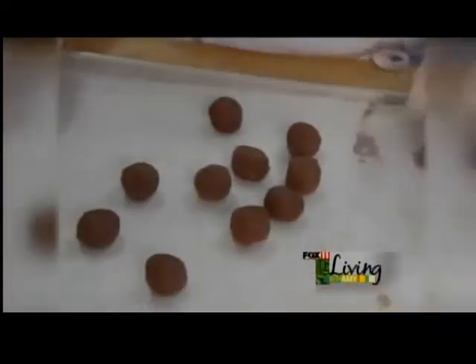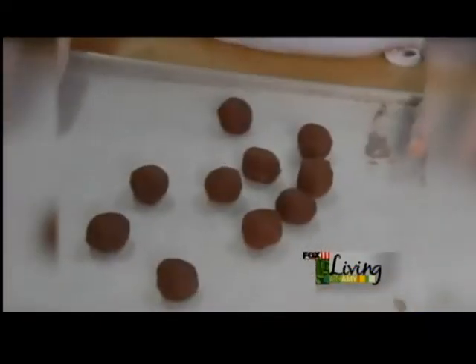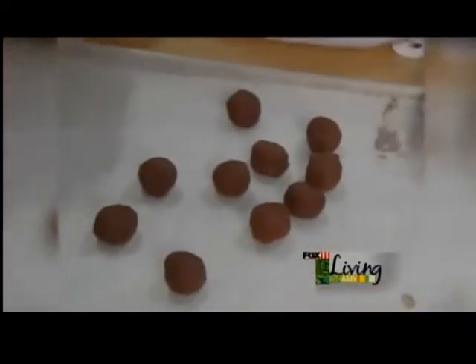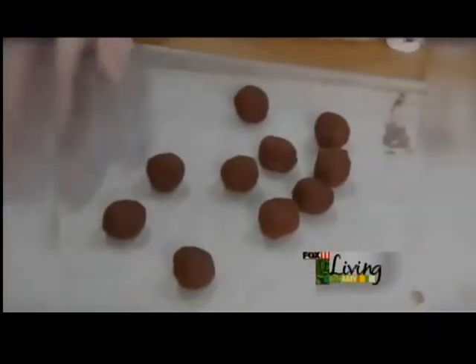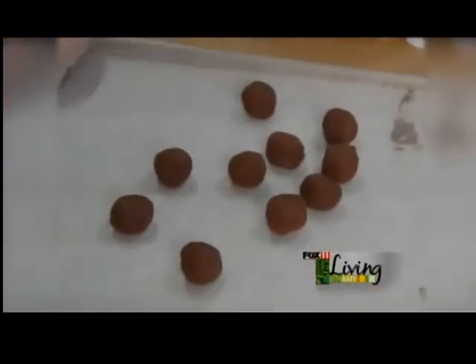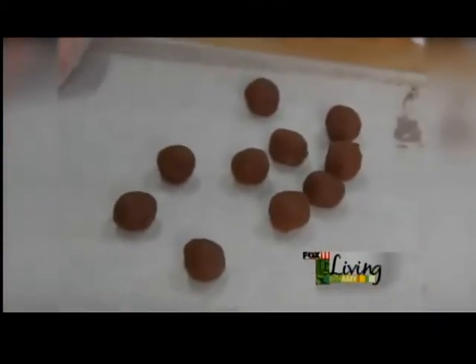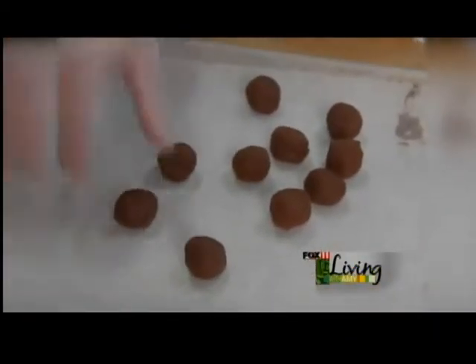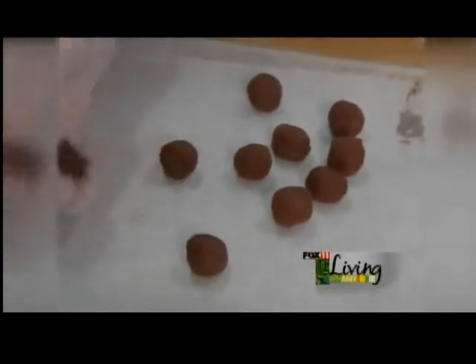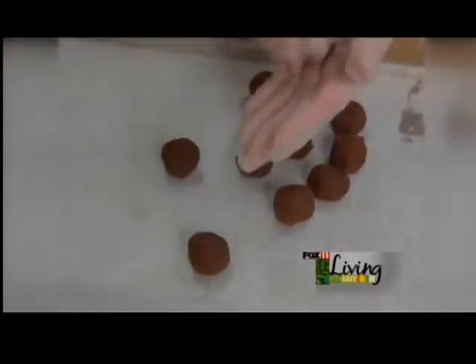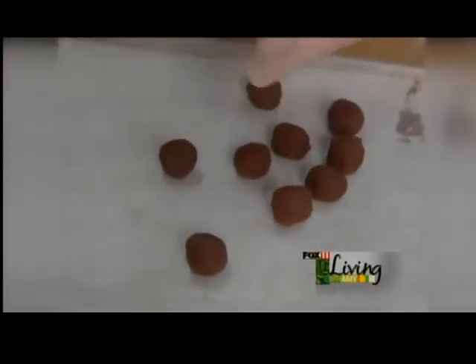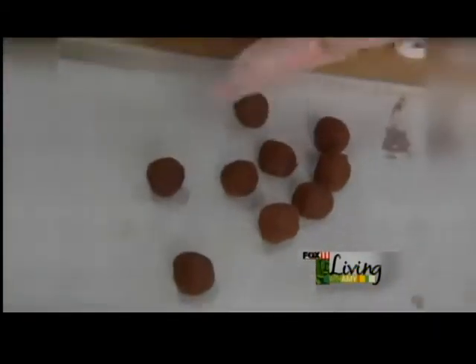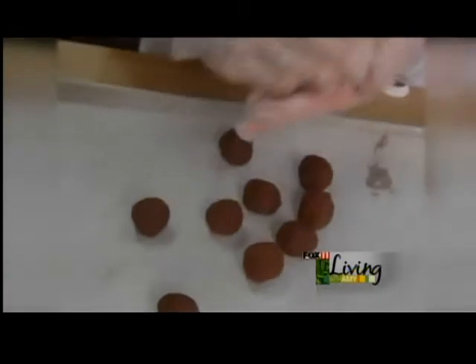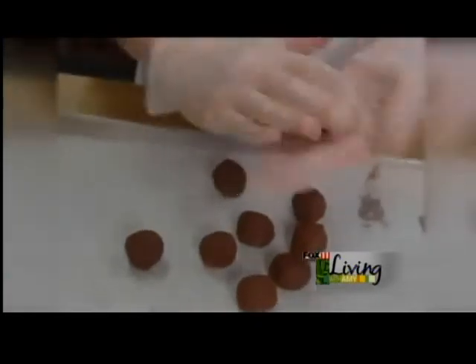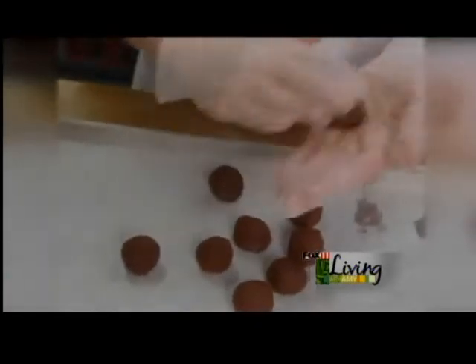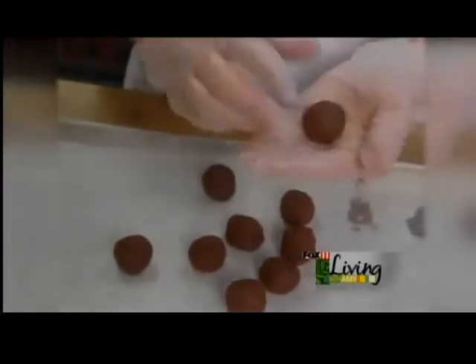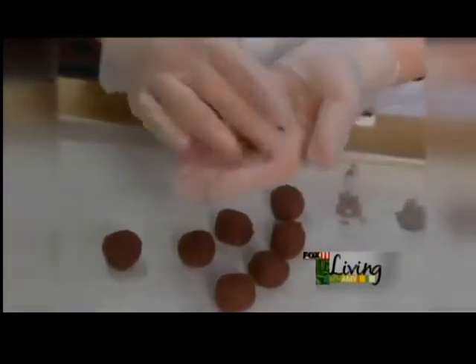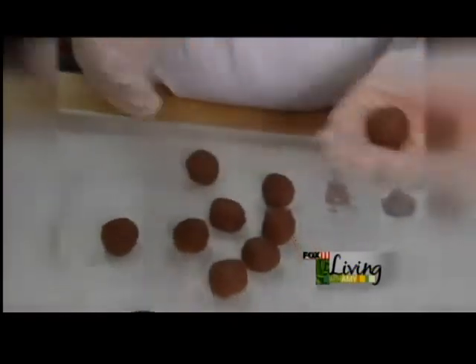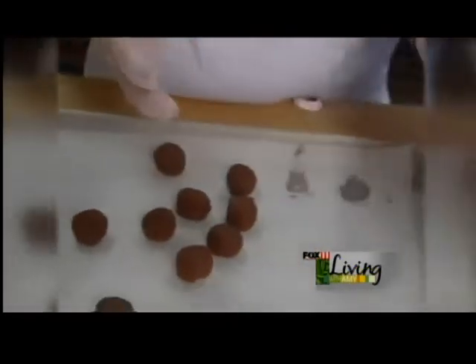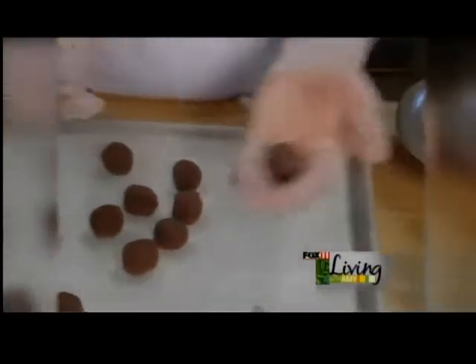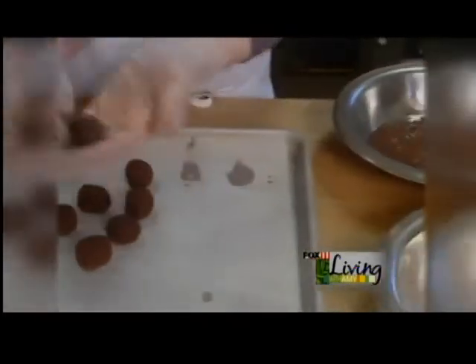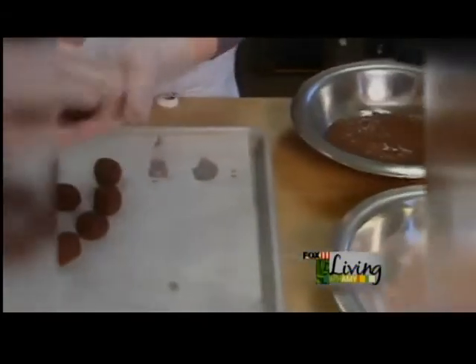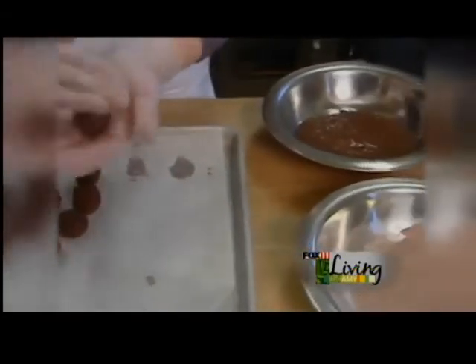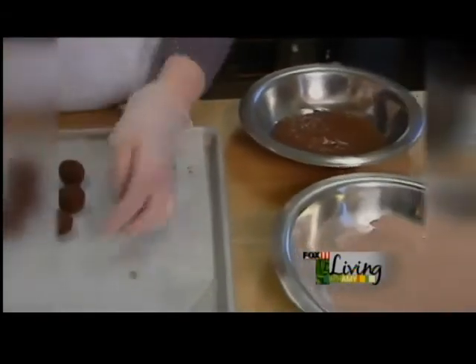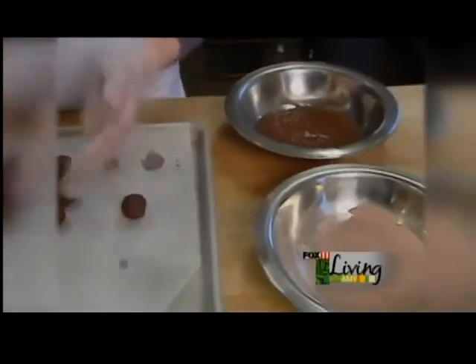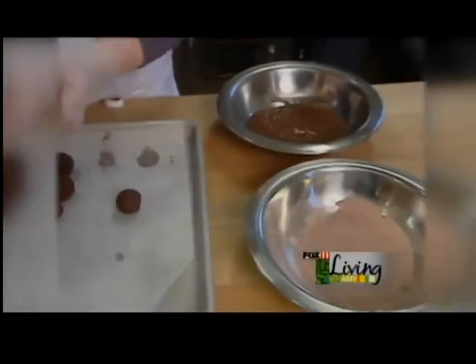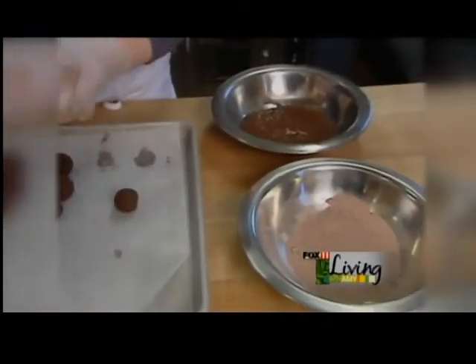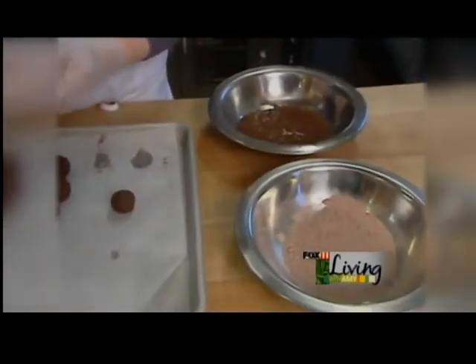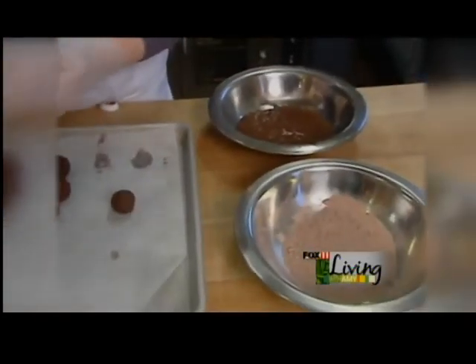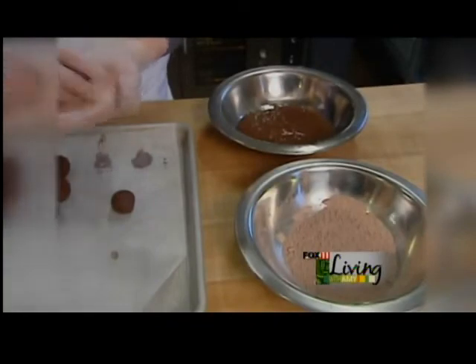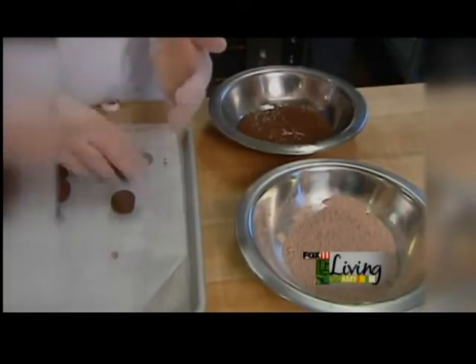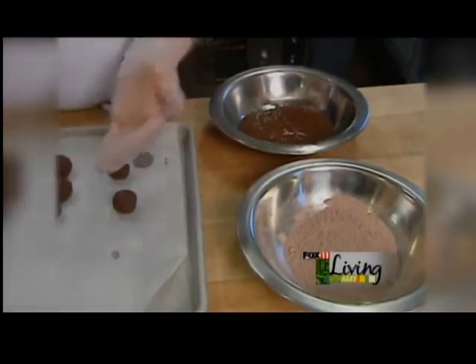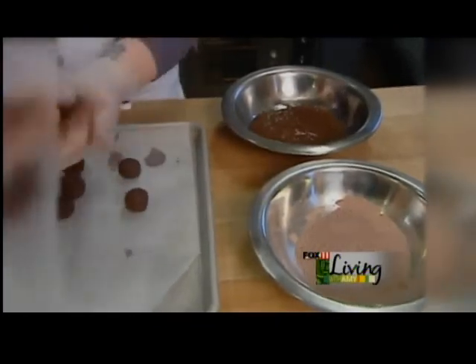Now that we've chilled these, we can actually roll them. I rolled these already, but right before we dip them we always want to make sure that they are nice round spheres.